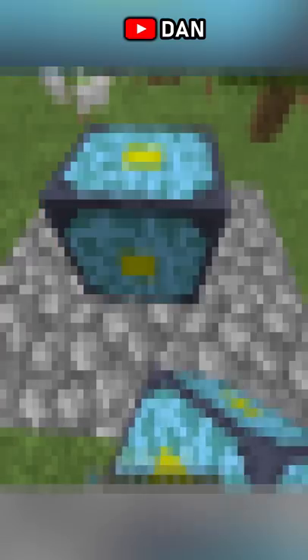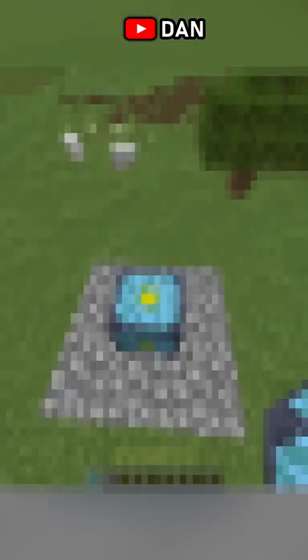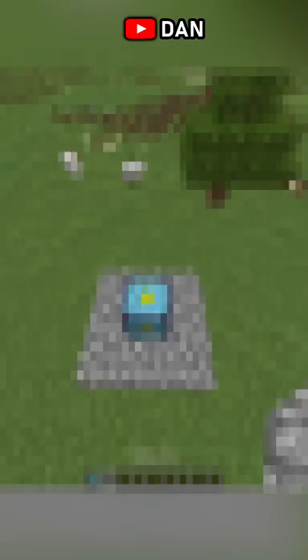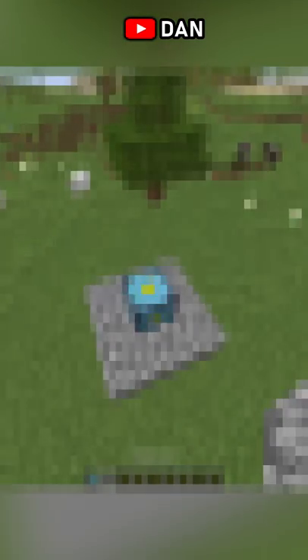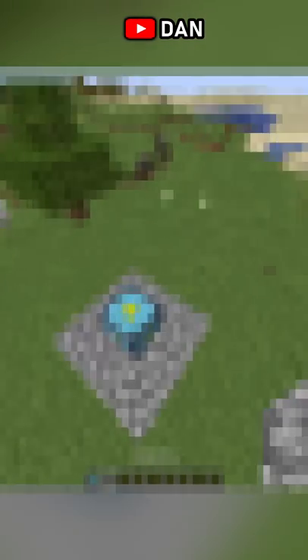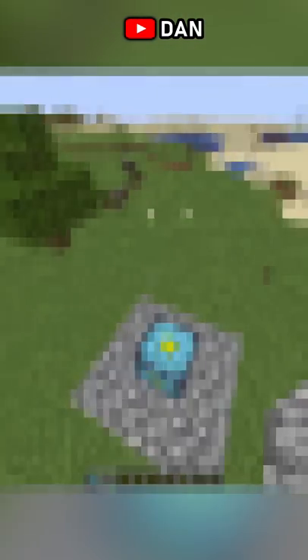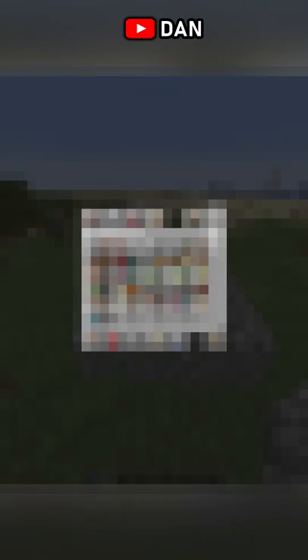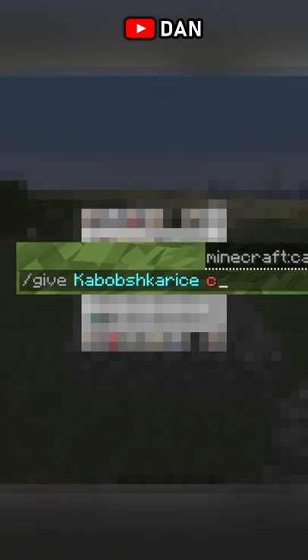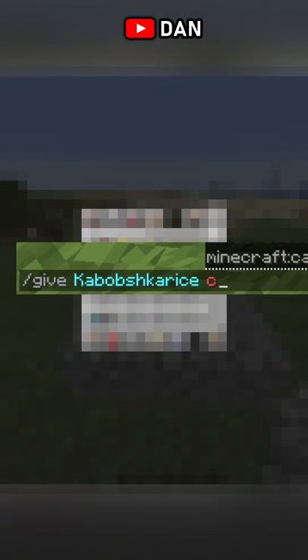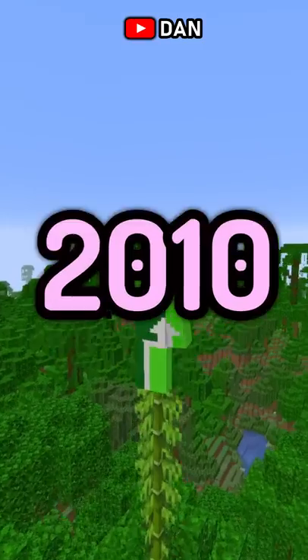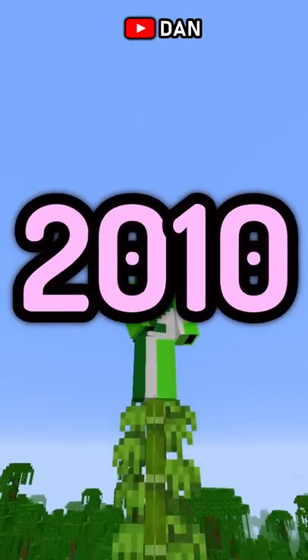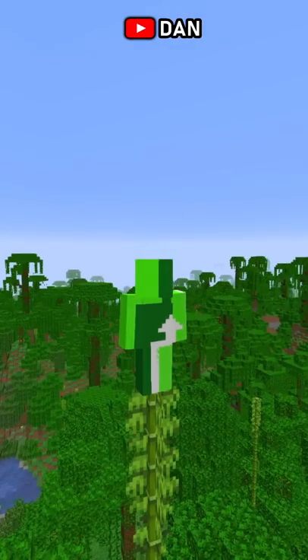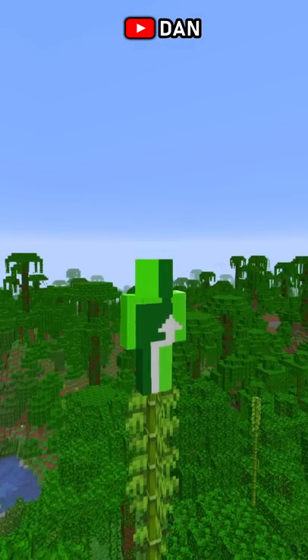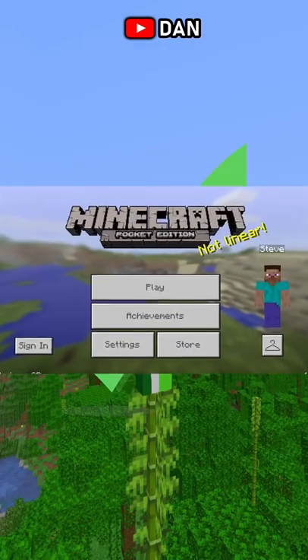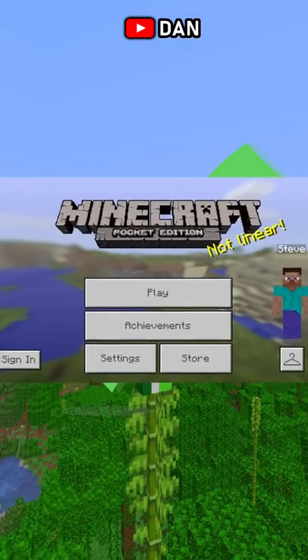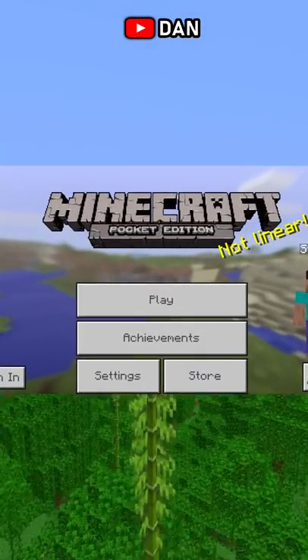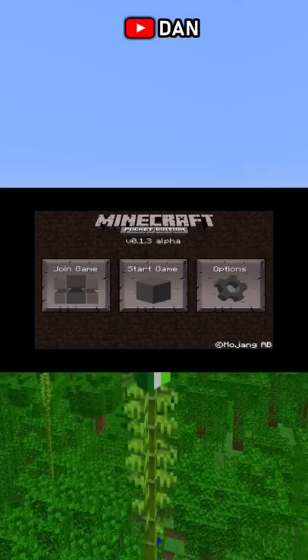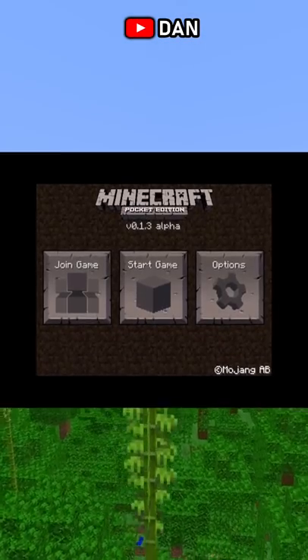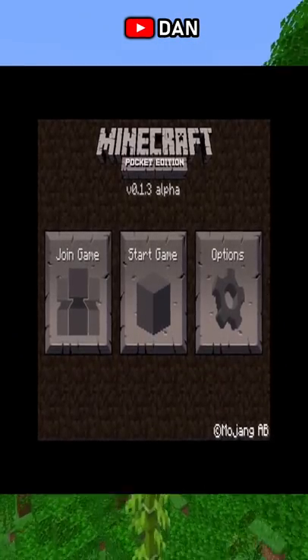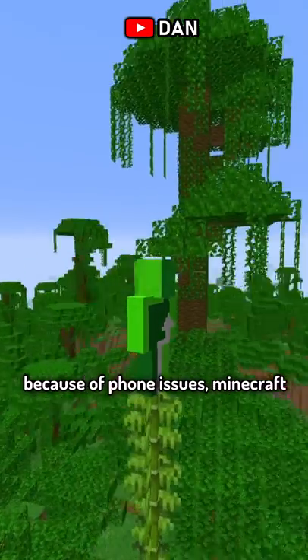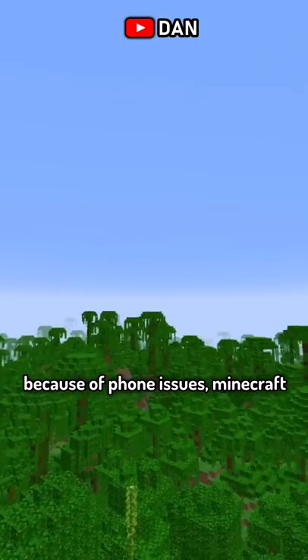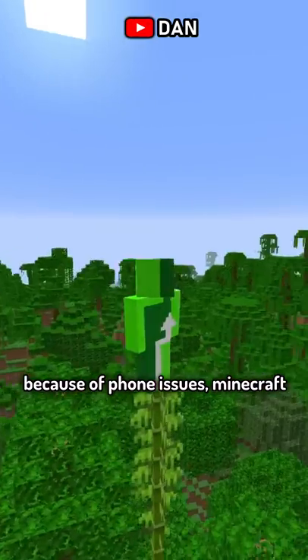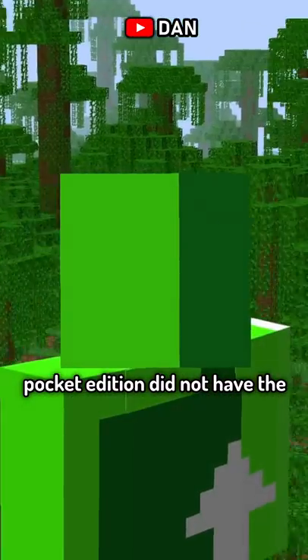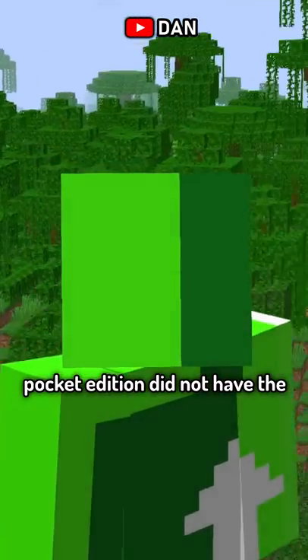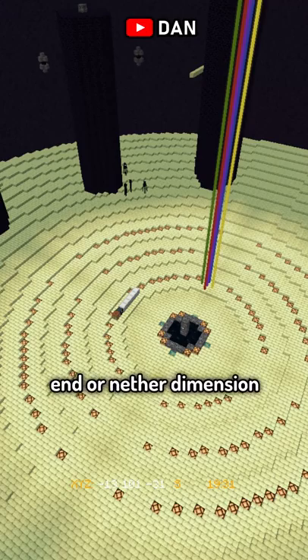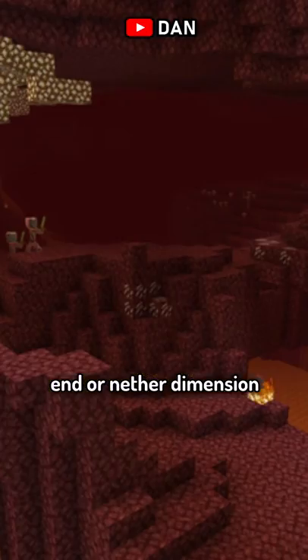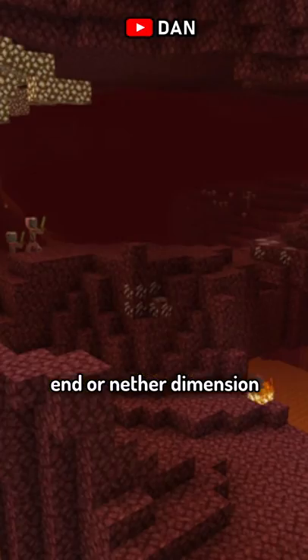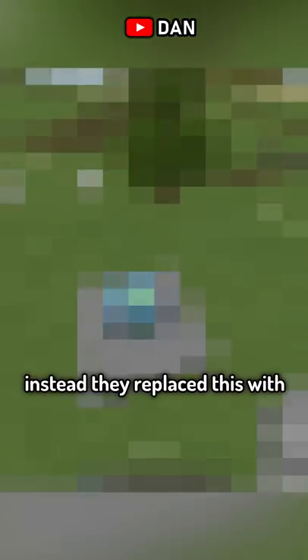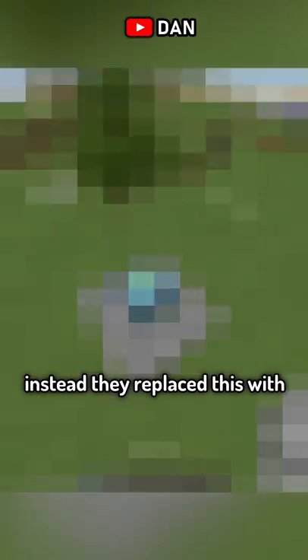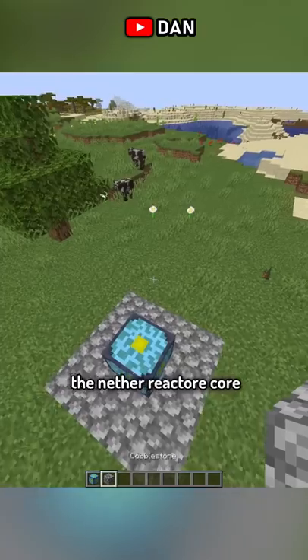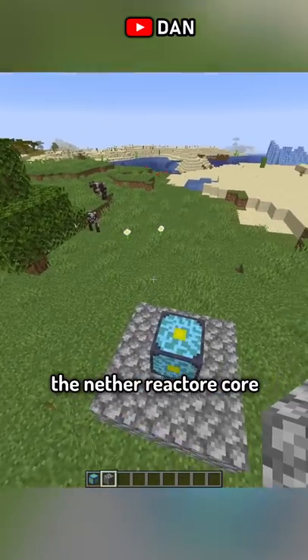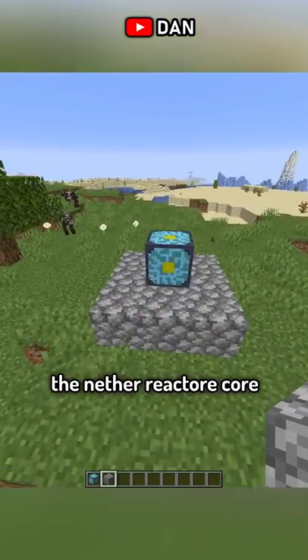There's a block in Minecraft that still exists today, but you can't get it through the creative menu or commands. Back in 2010, when Mojang added Minecraft Pocket Edition on the phone, it was very different. Because of phone limitations, Minecraft Pocket Edition did not have the end or nether dimension. Instead, they replaced this with a nether reactor core.